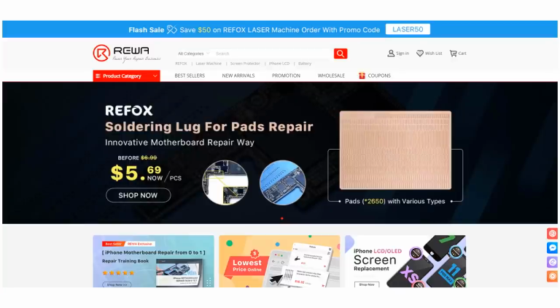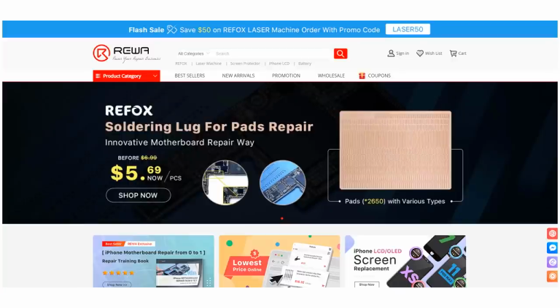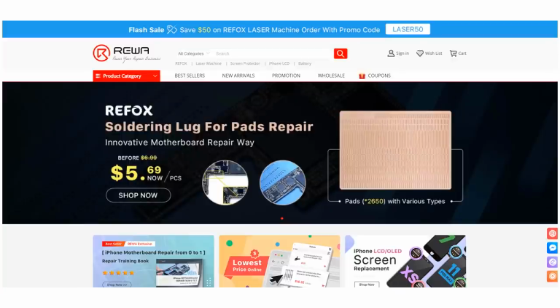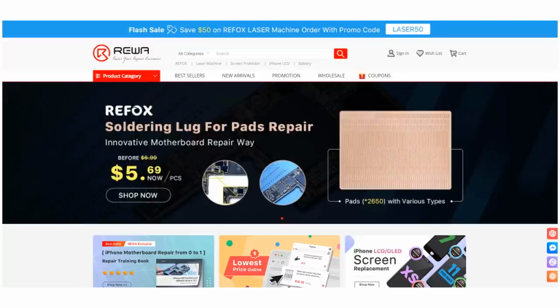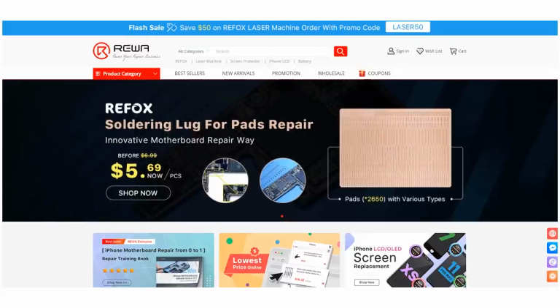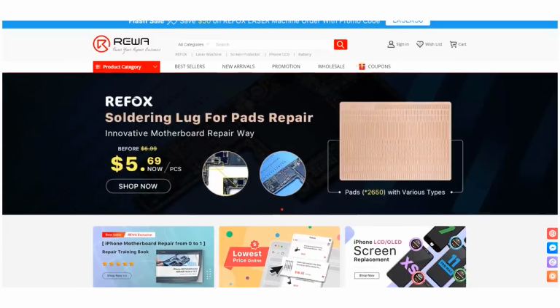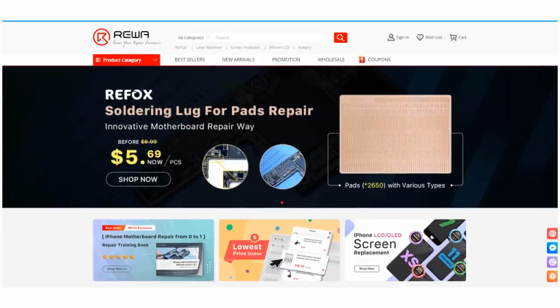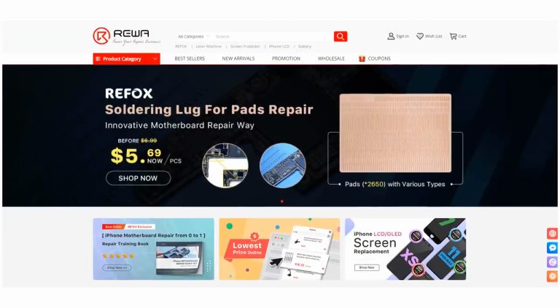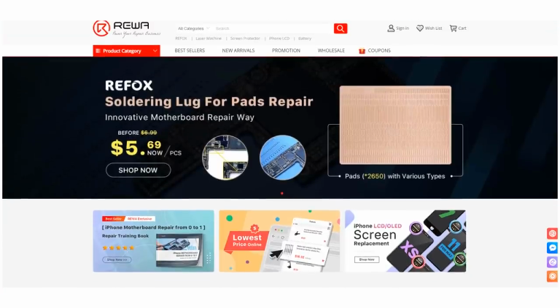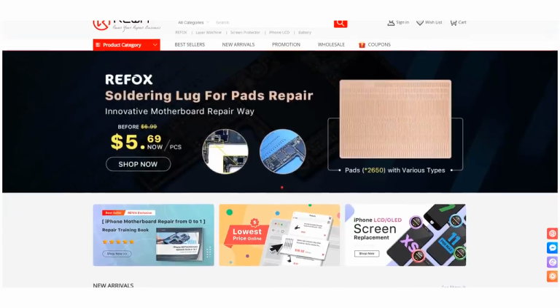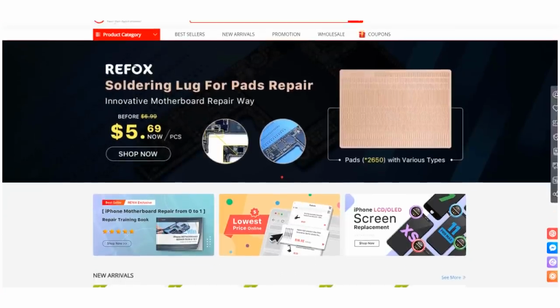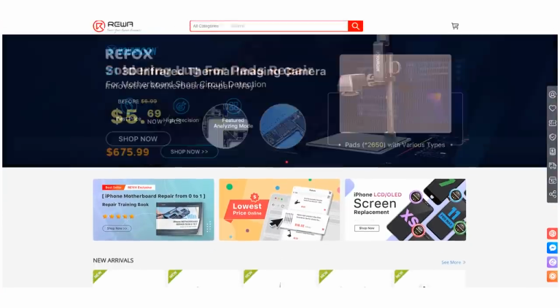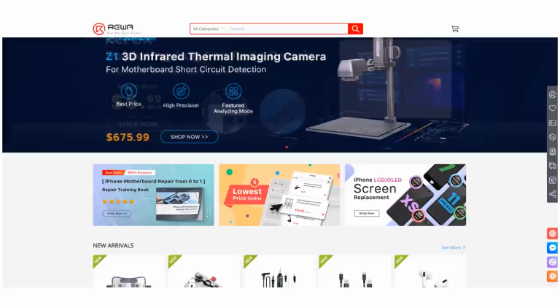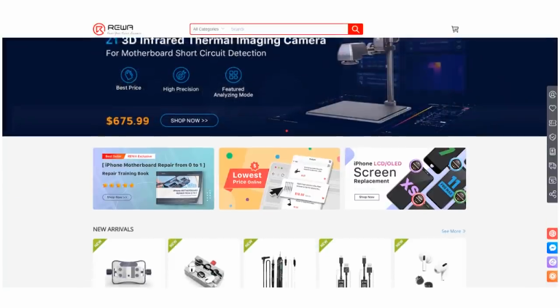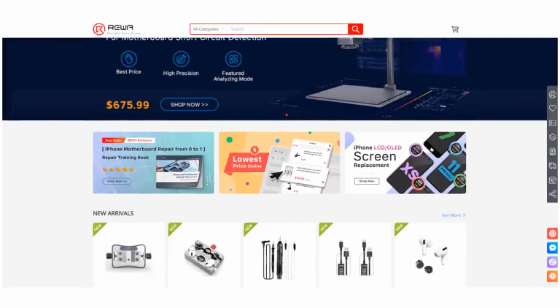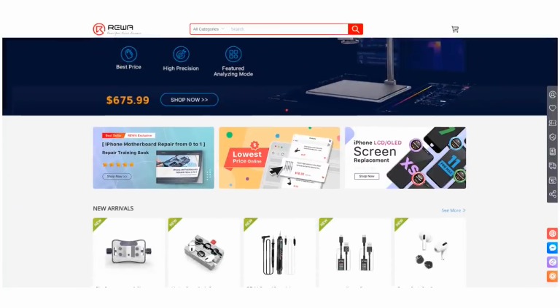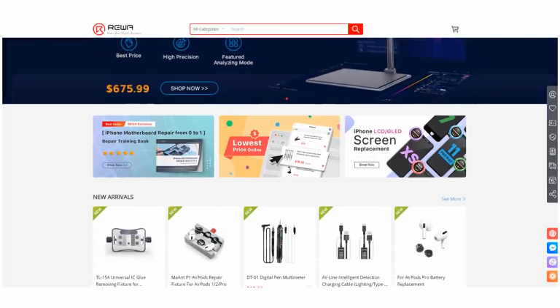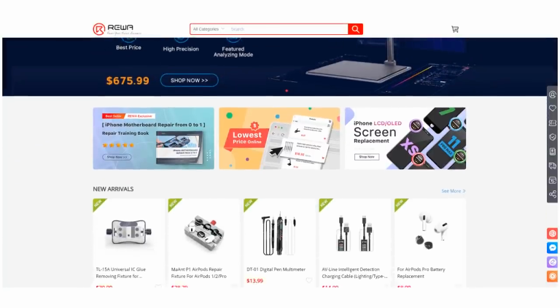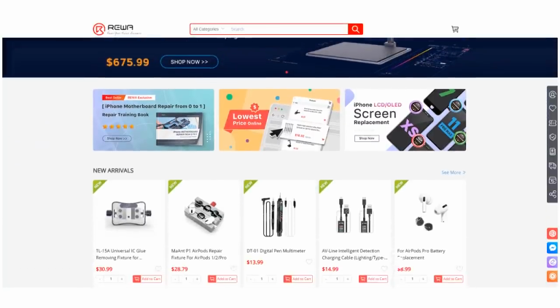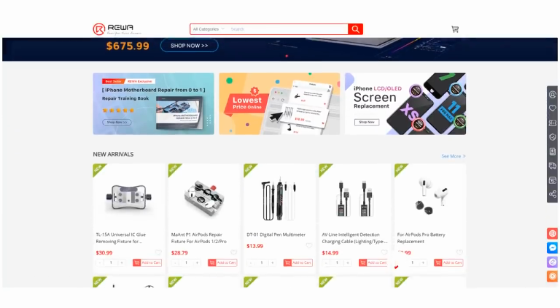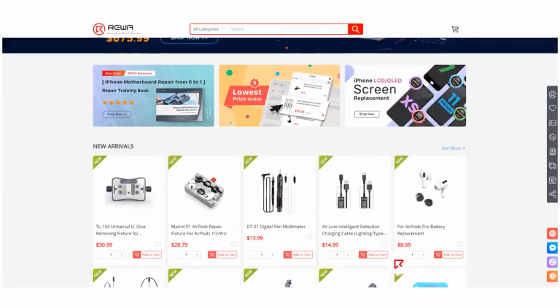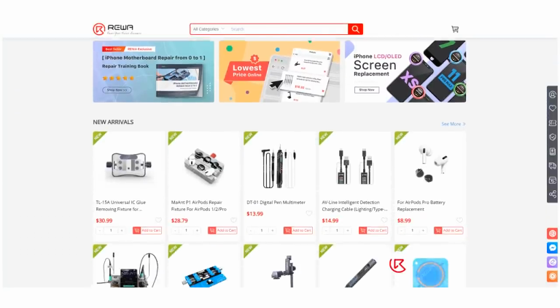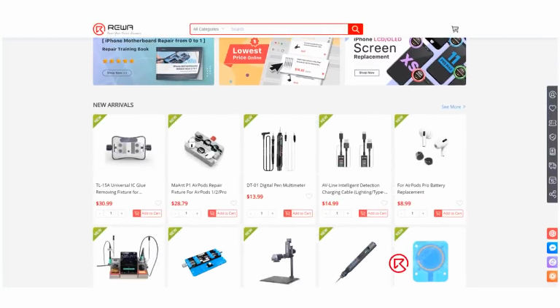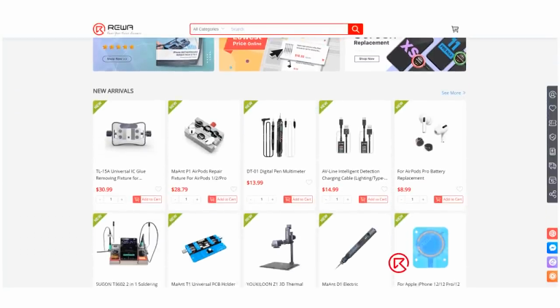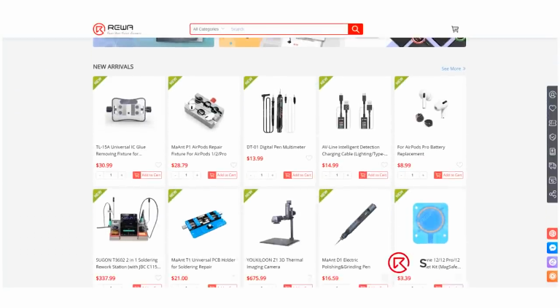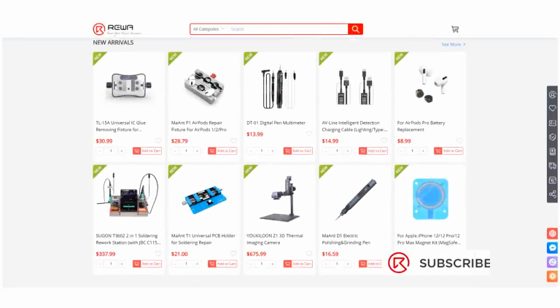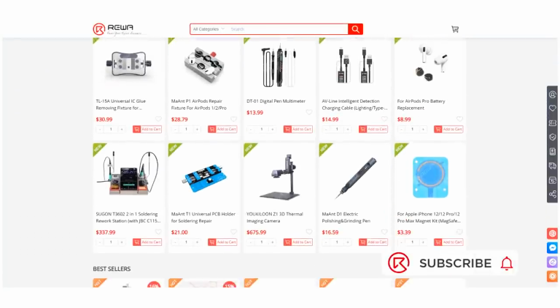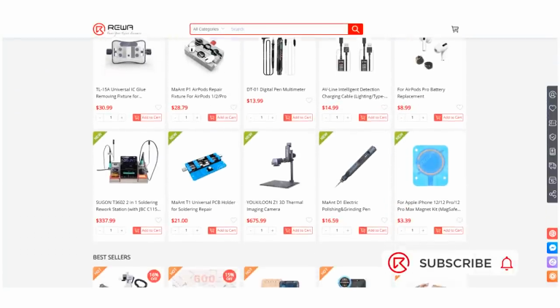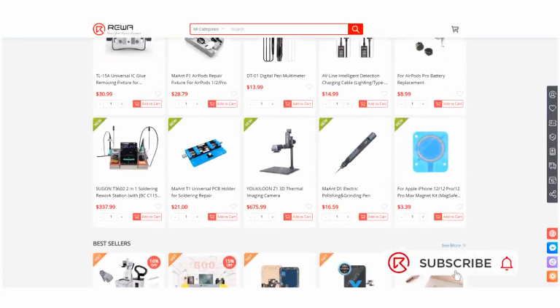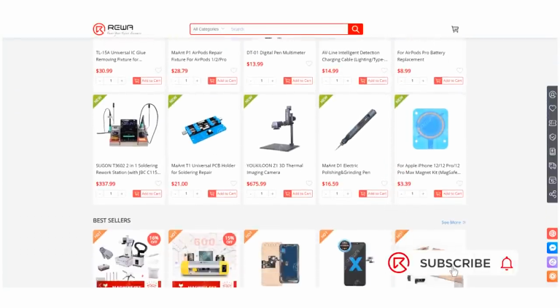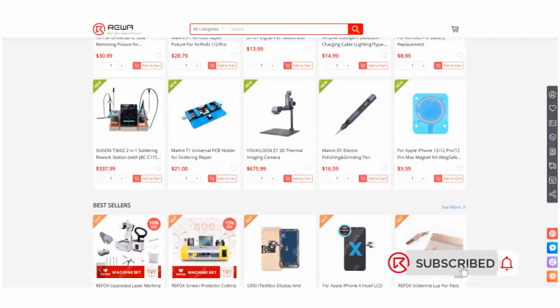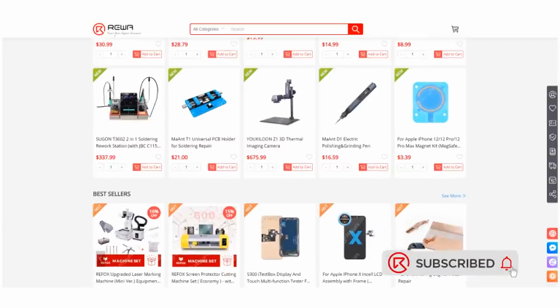You can buy repair tools and supplies in the video on Rewa Shop. Please don't hesitate to contact our account managers or customer service team for more details. Thank you for watching.